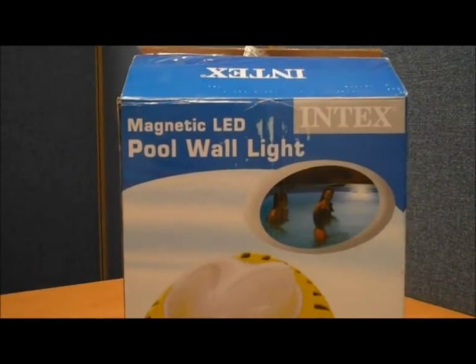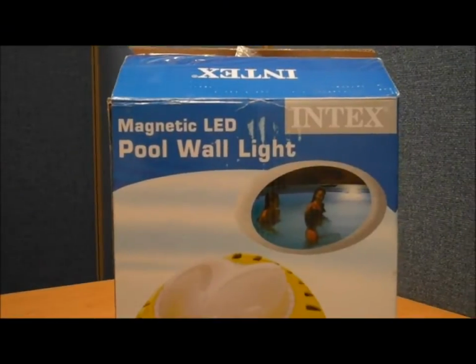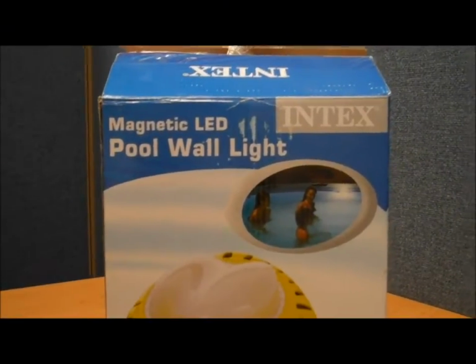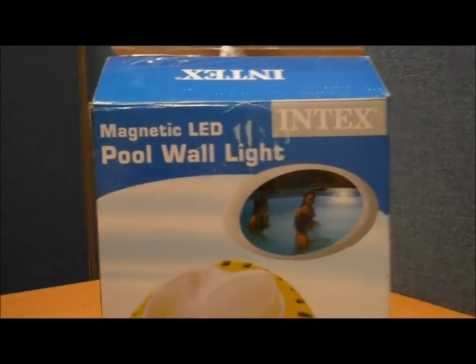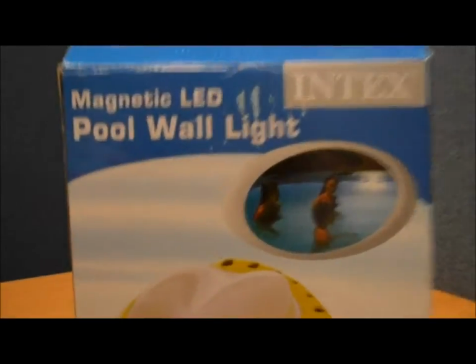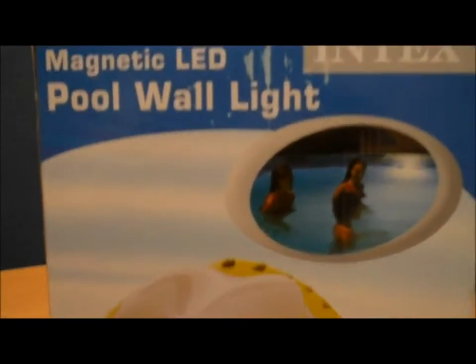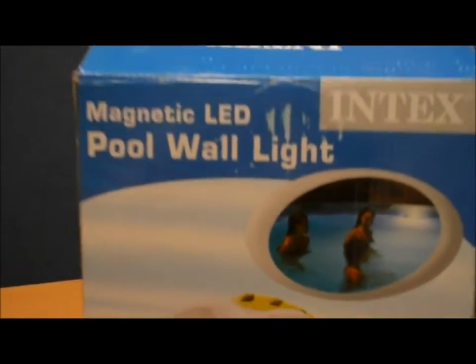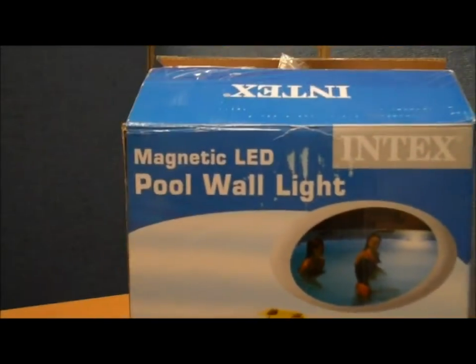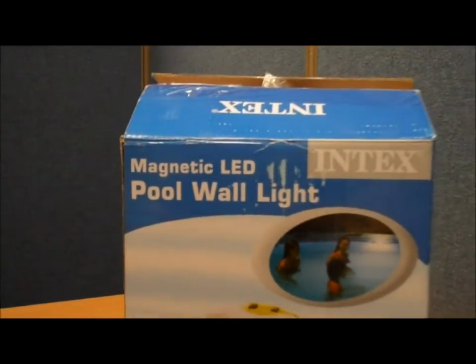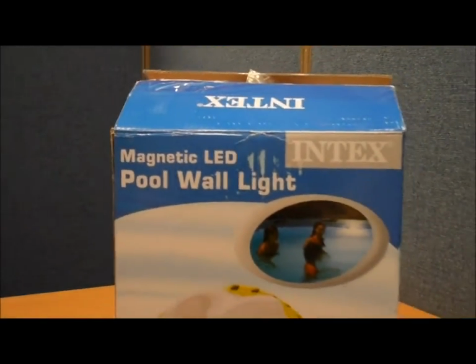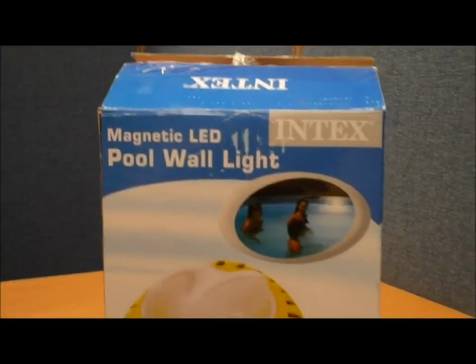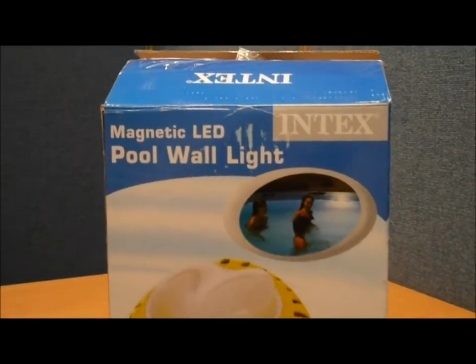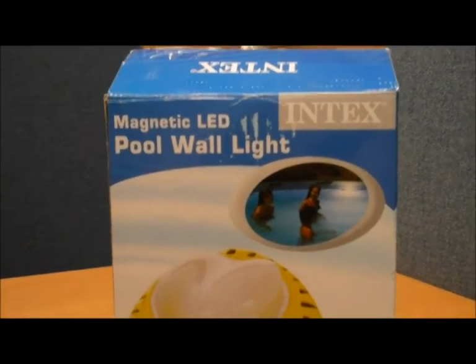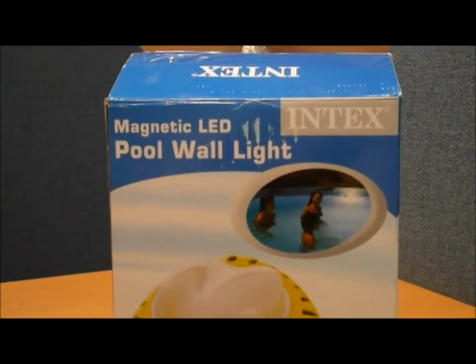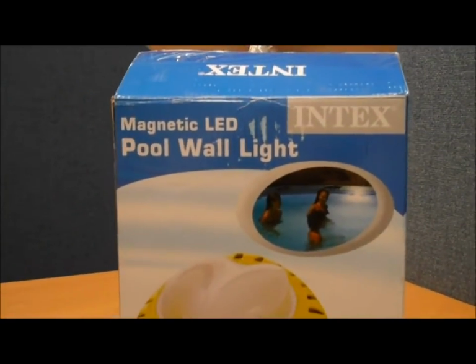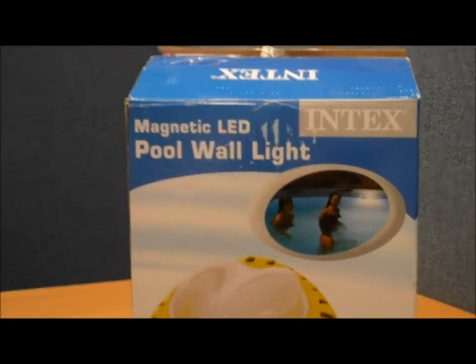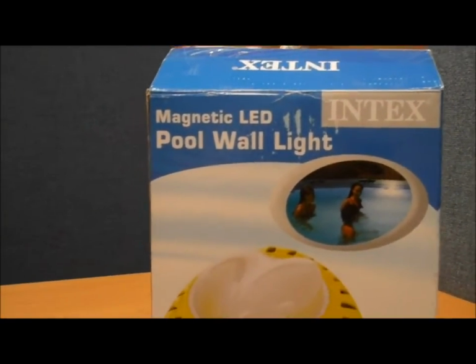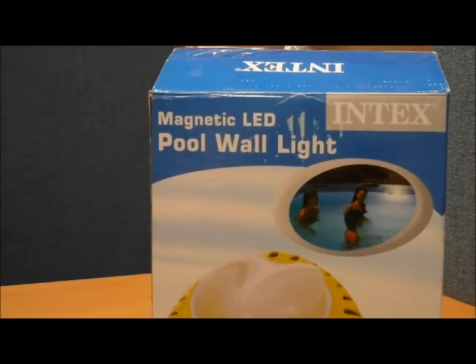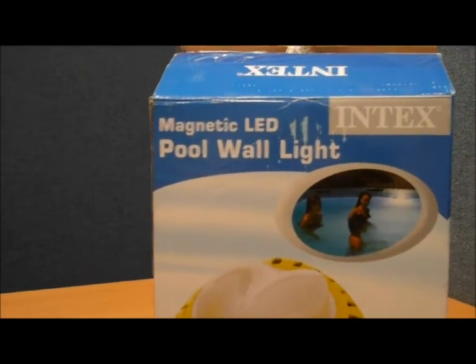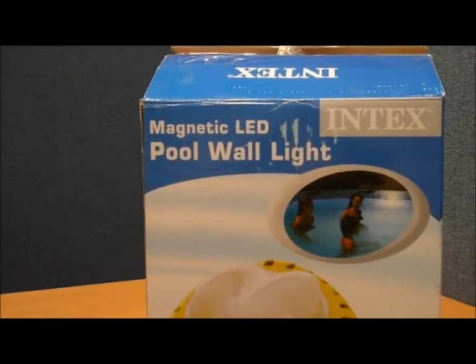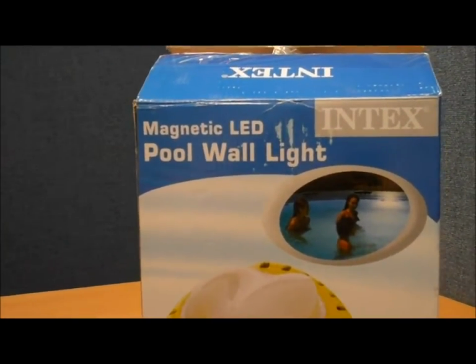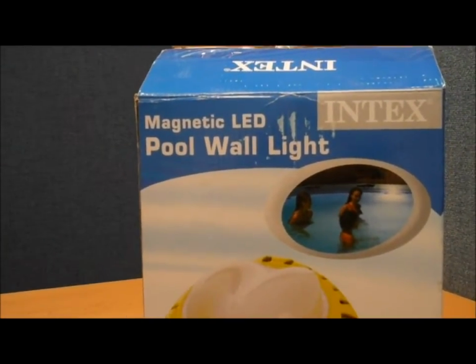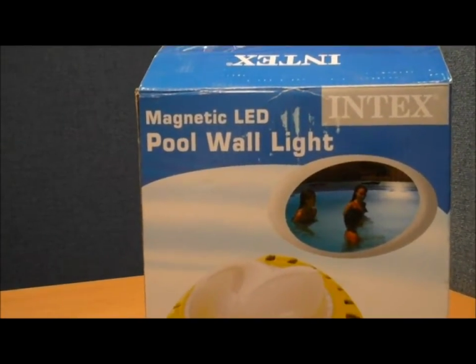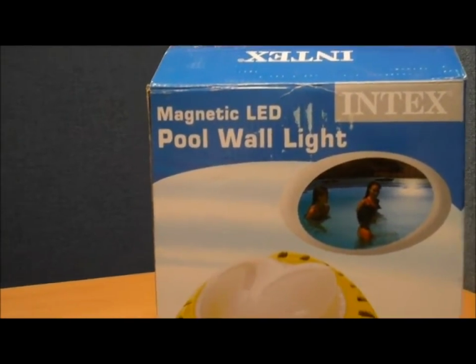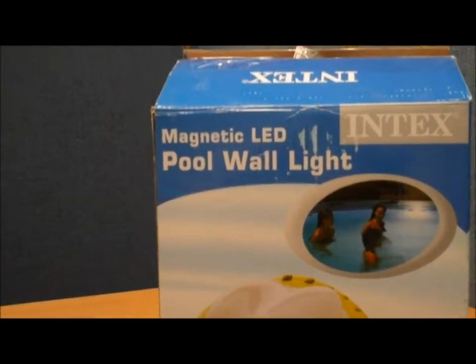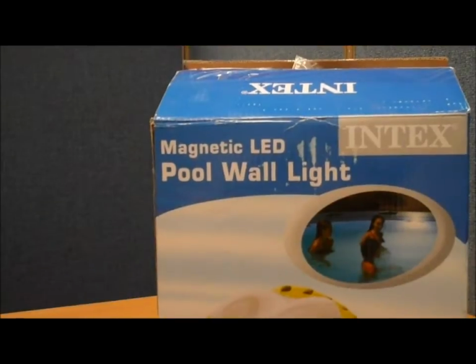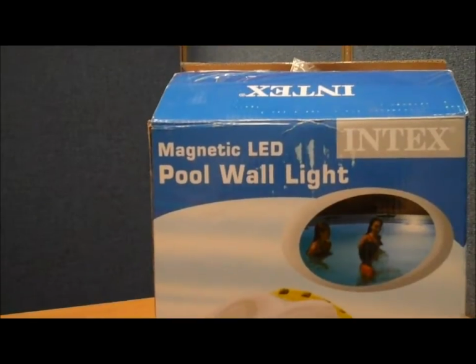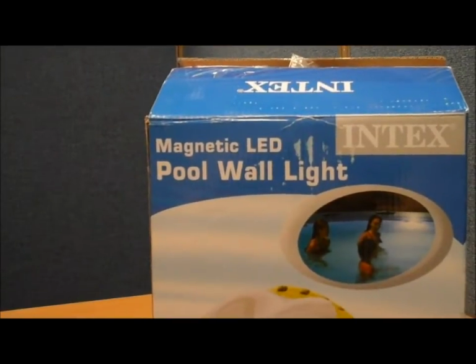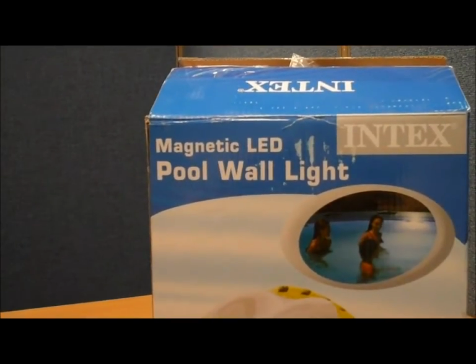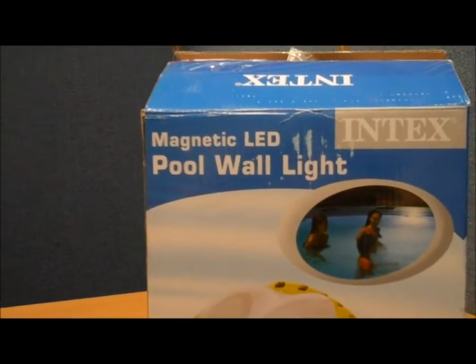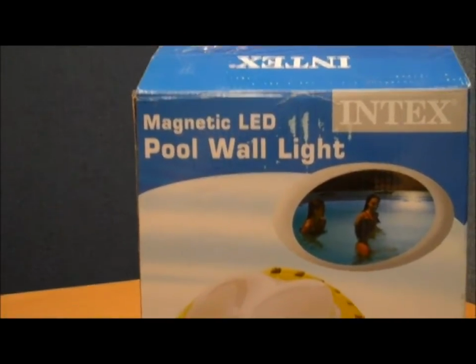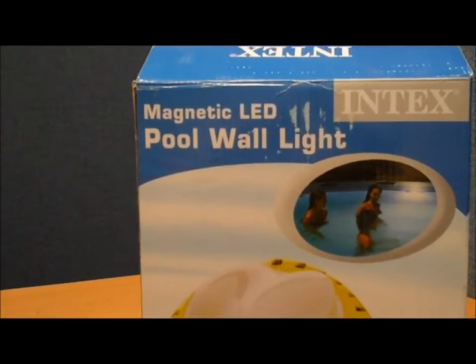Welcome back to another edition of PoolCenter.com's Box Tours. Today we're looking at a unique product by Intex called the Magnetic LED Pool Wall Light.